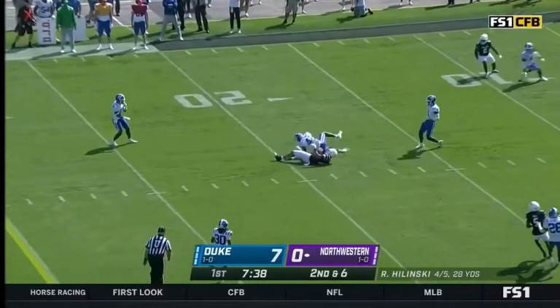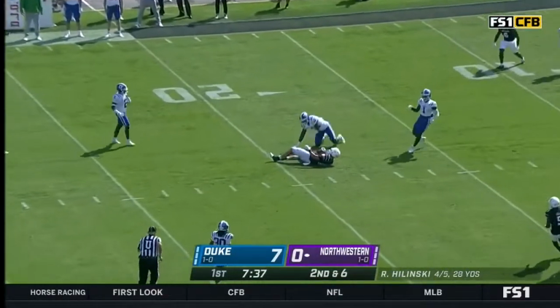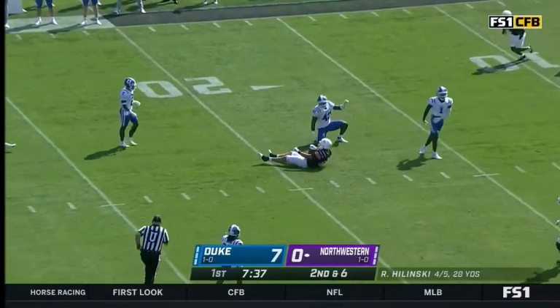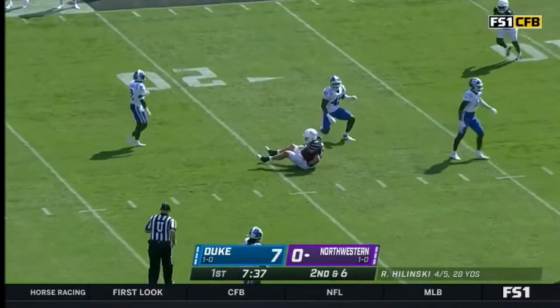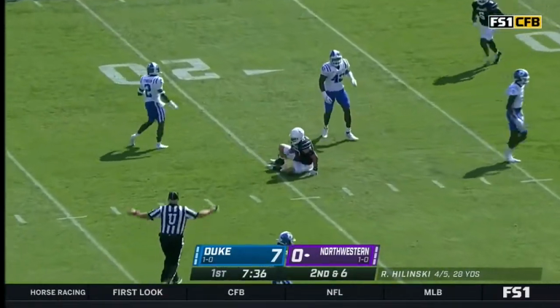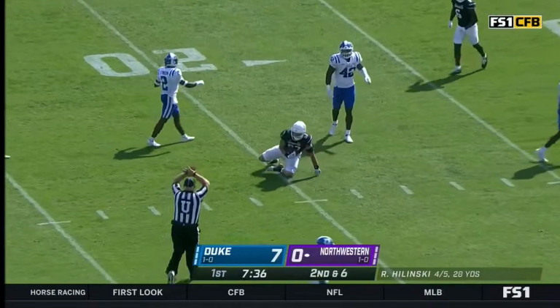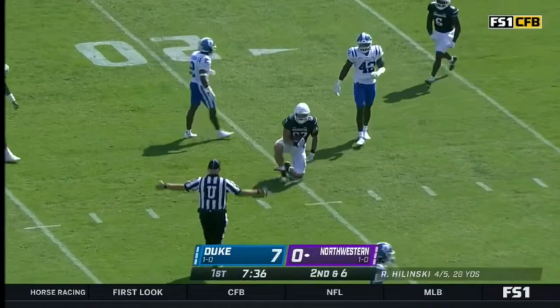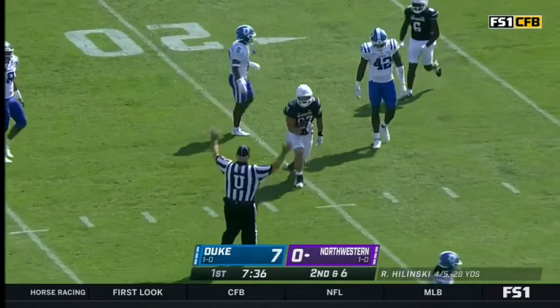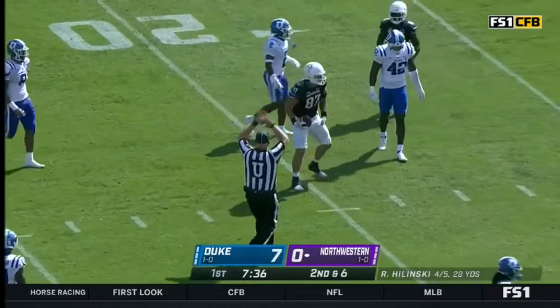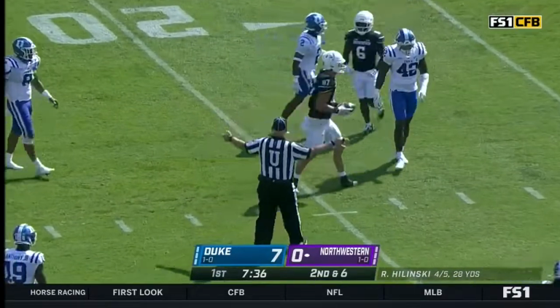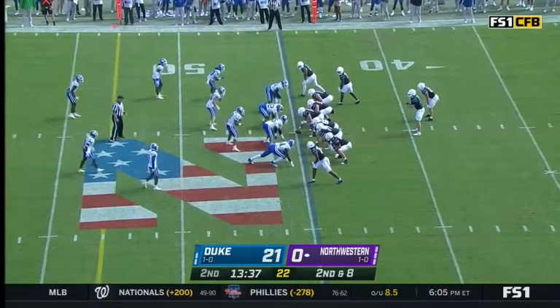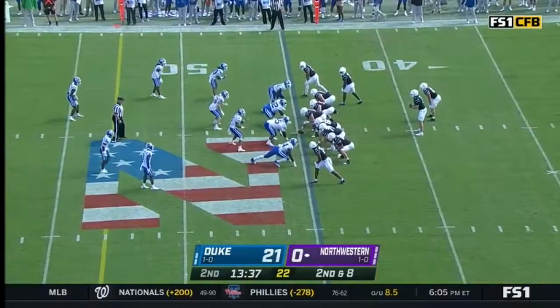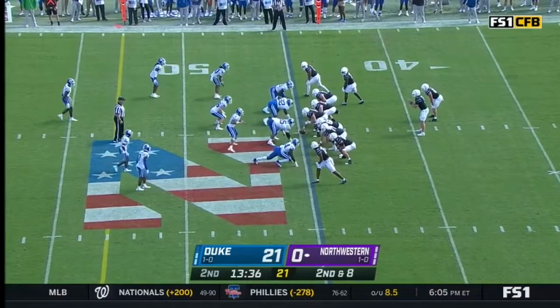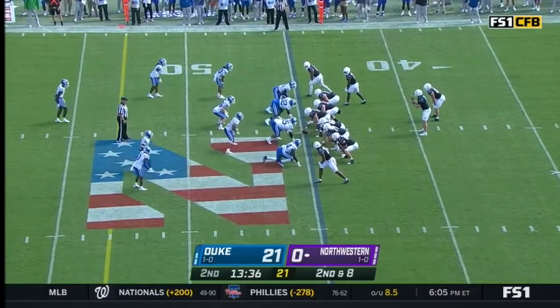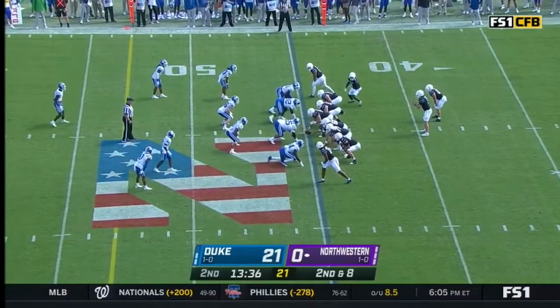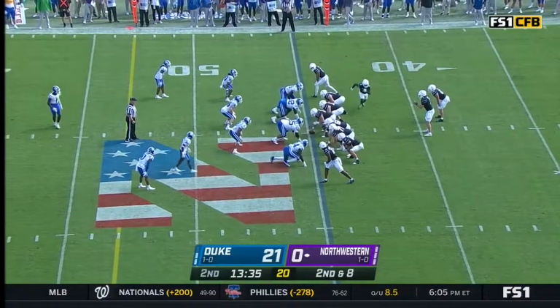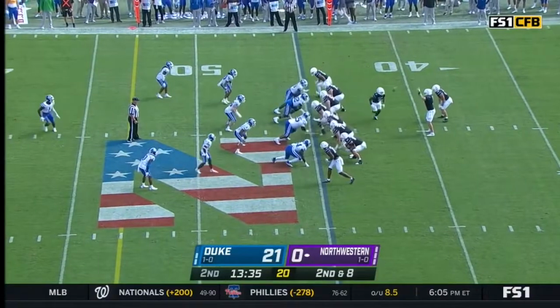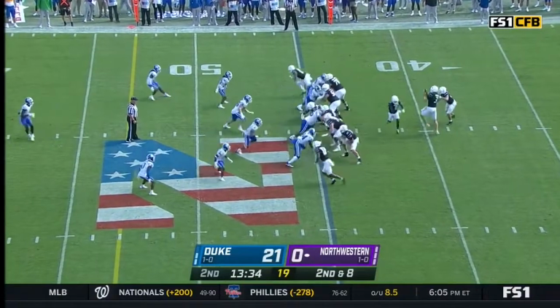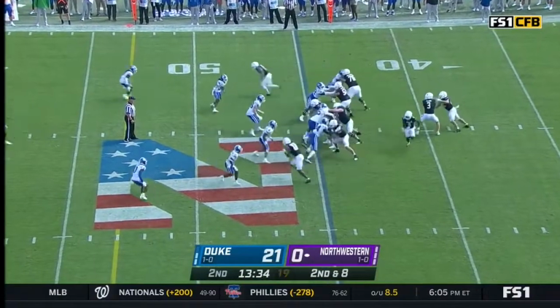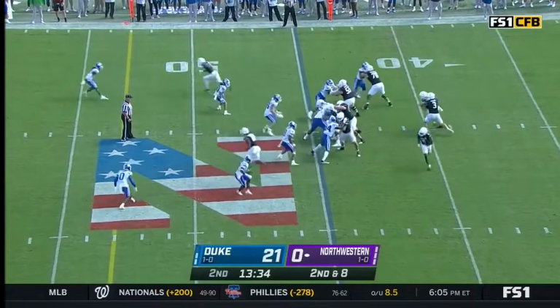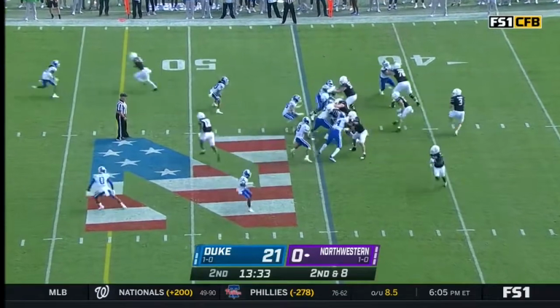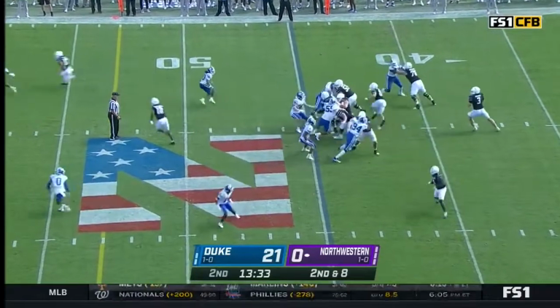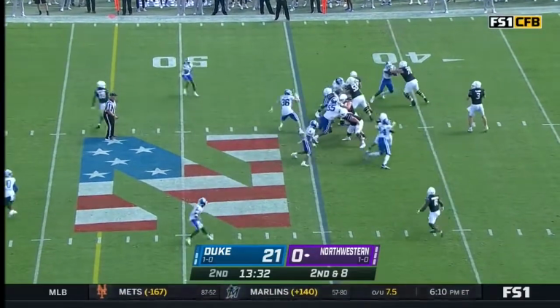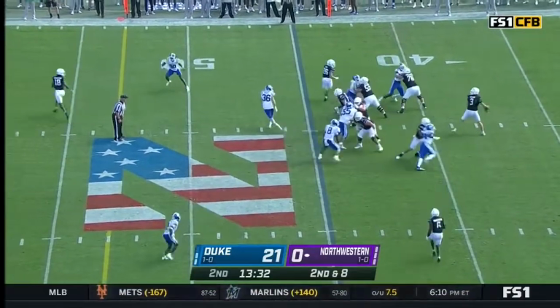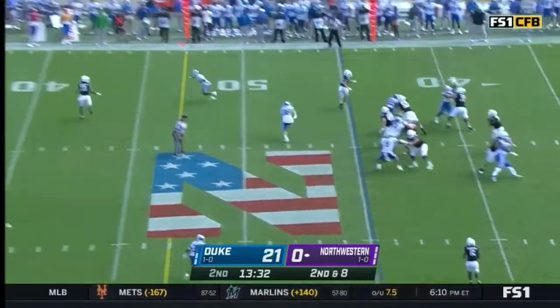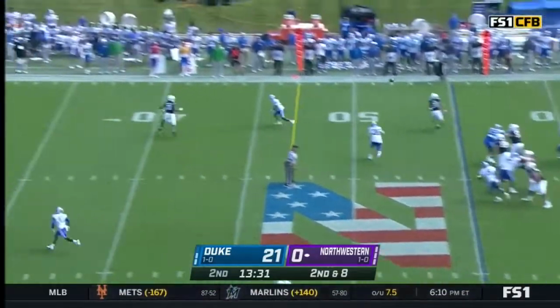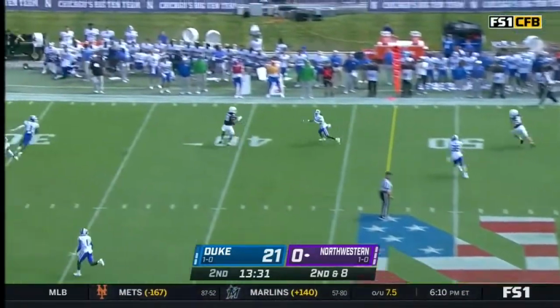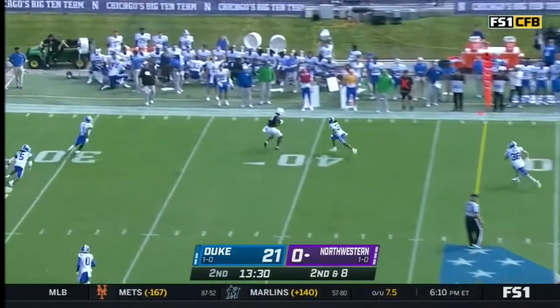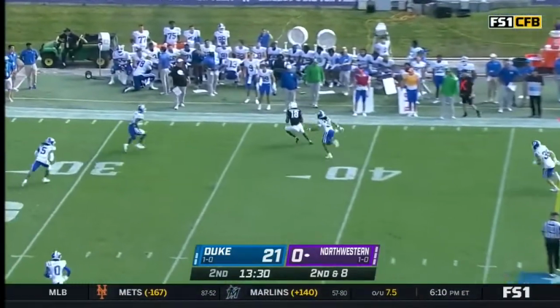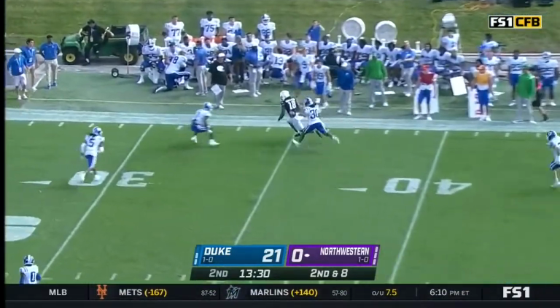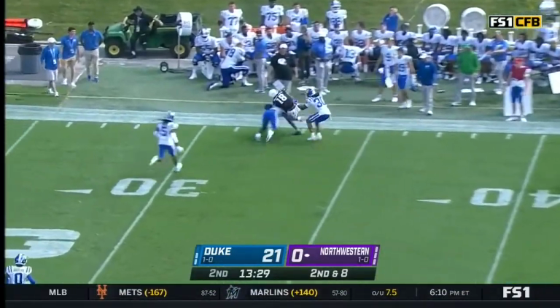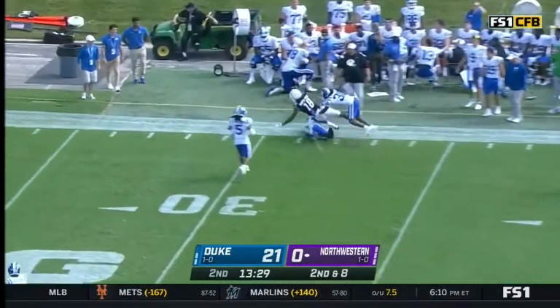Oh, a nice one-handed catch made by Thomas Gordon. Second down, and a high snap — Polinsky handles it. Another good pass.